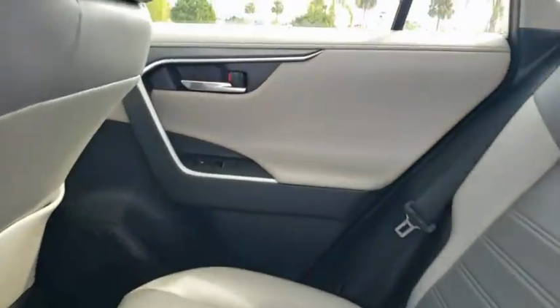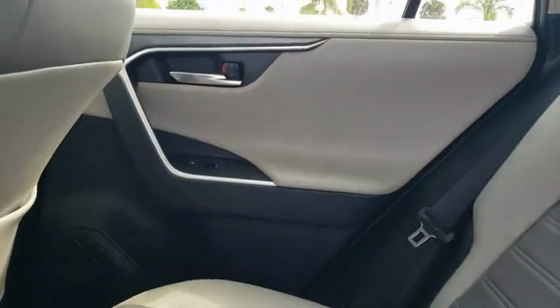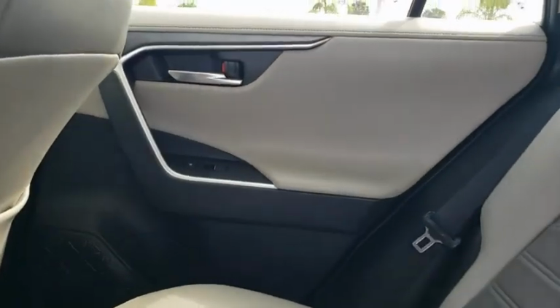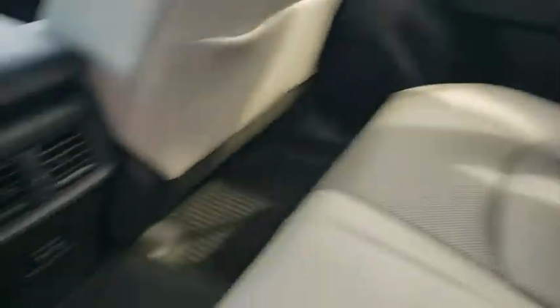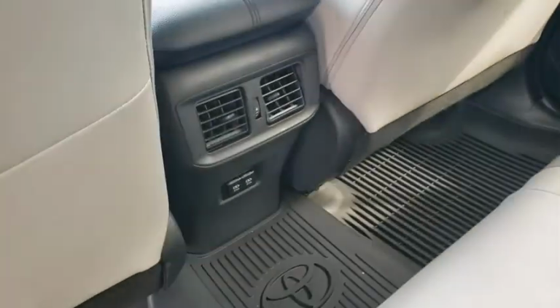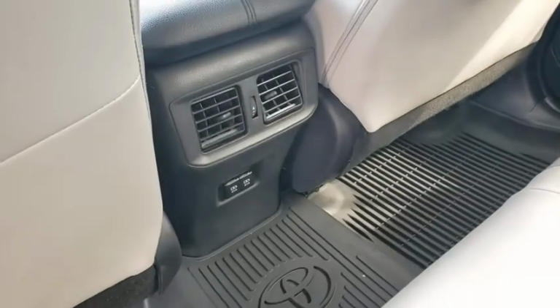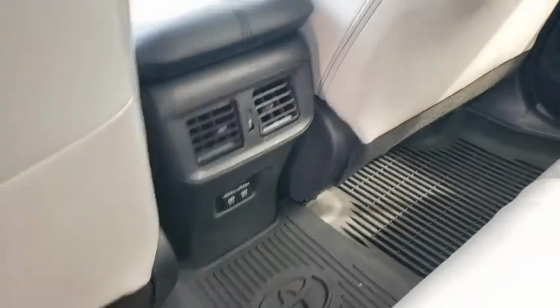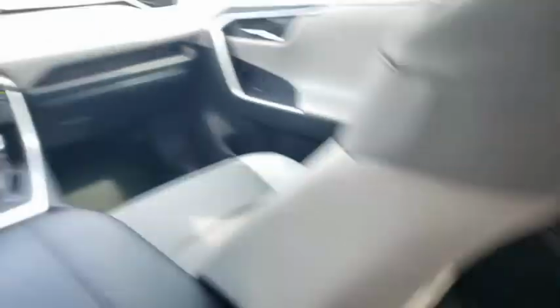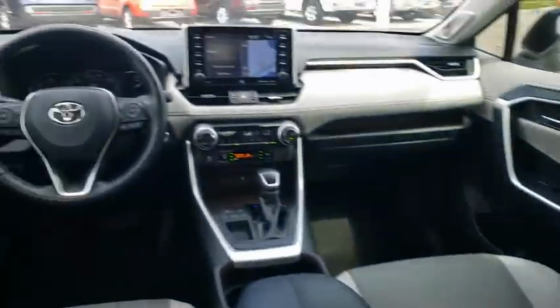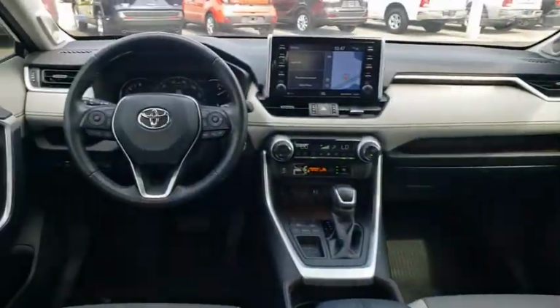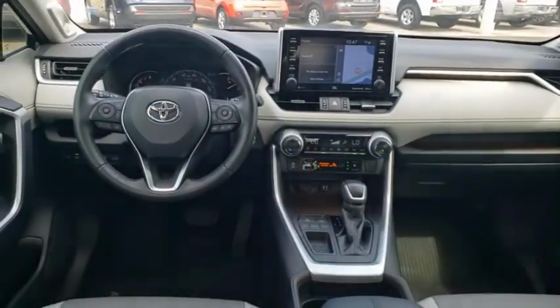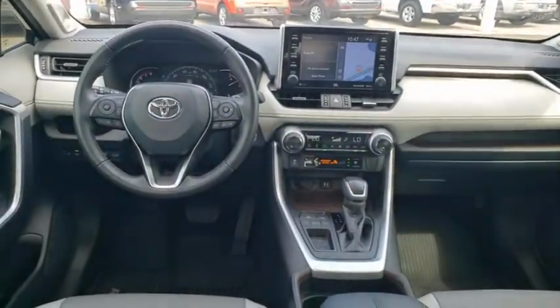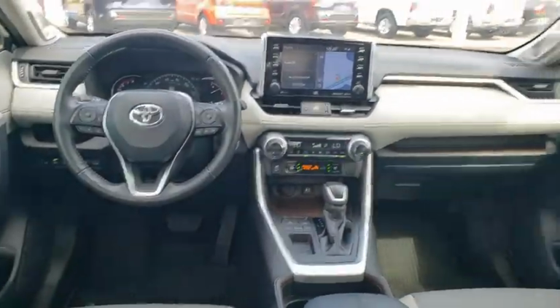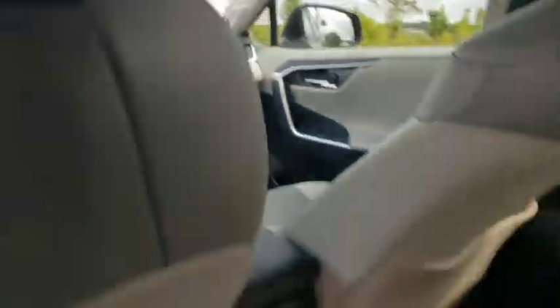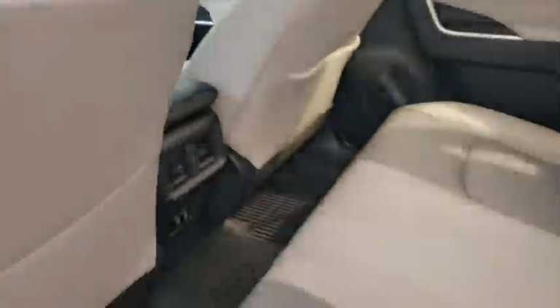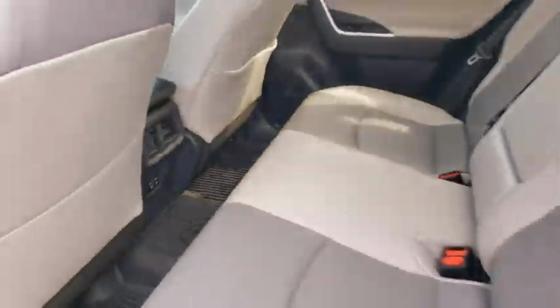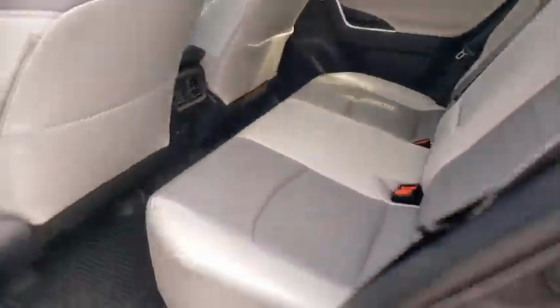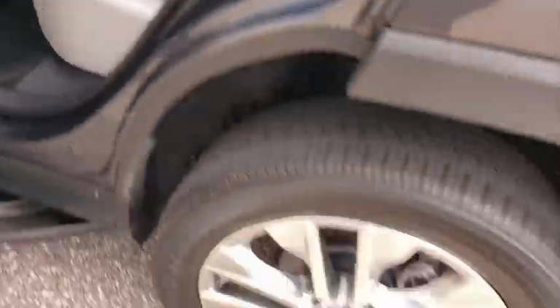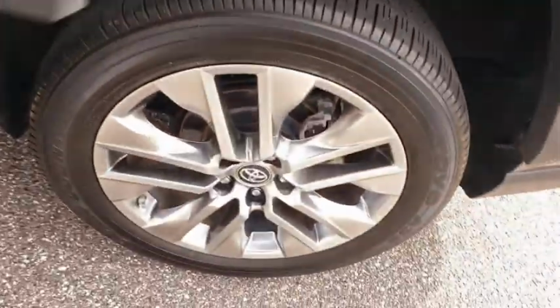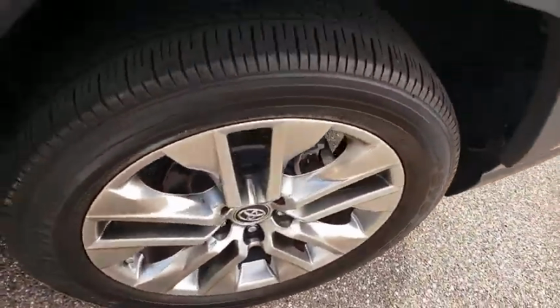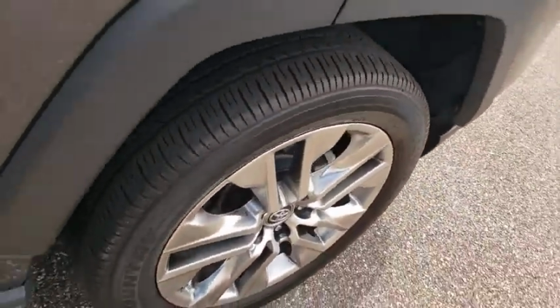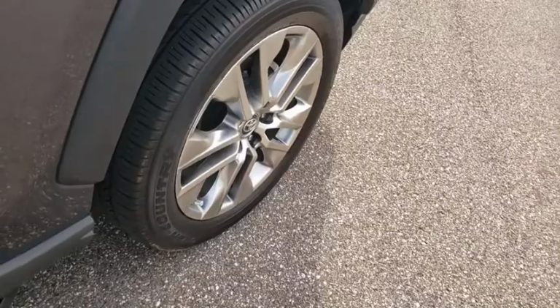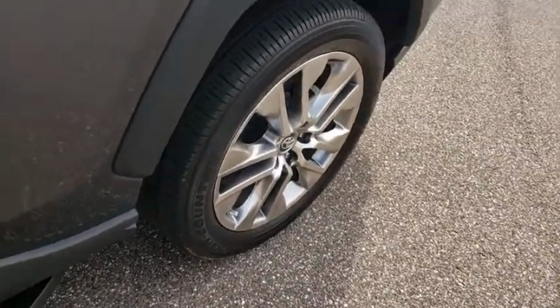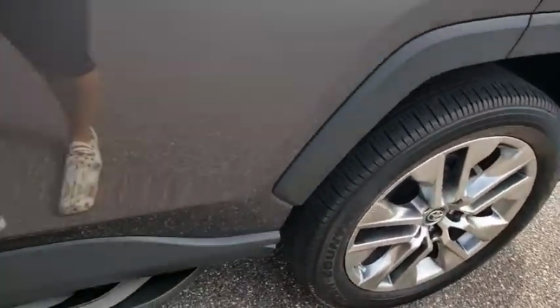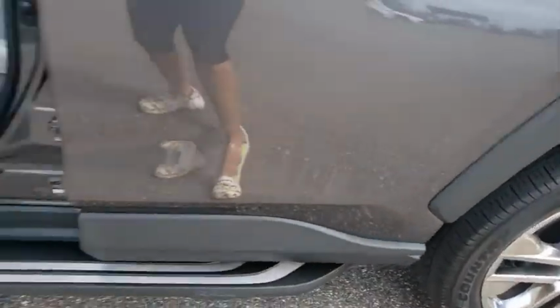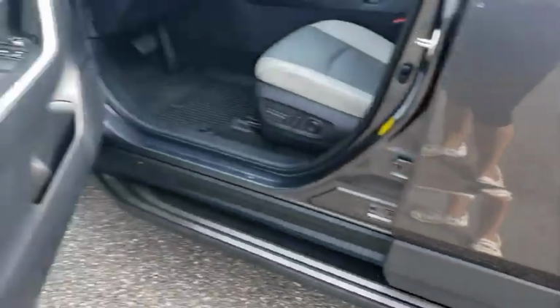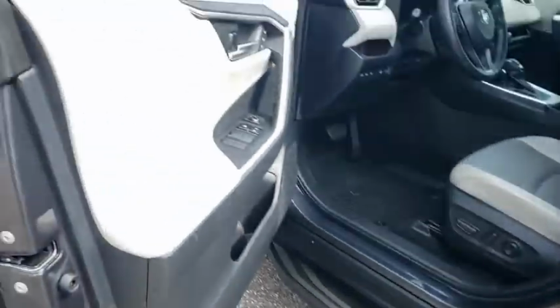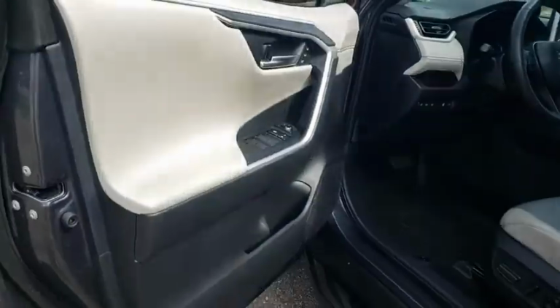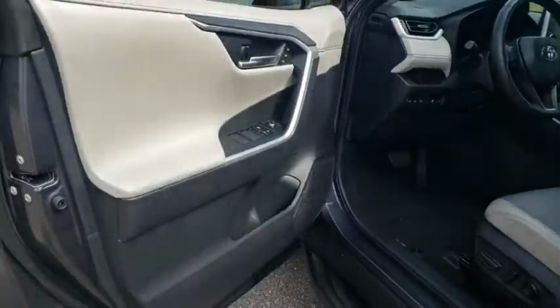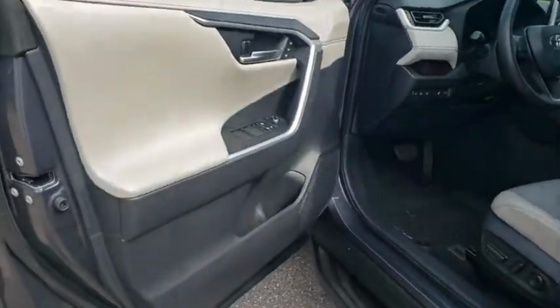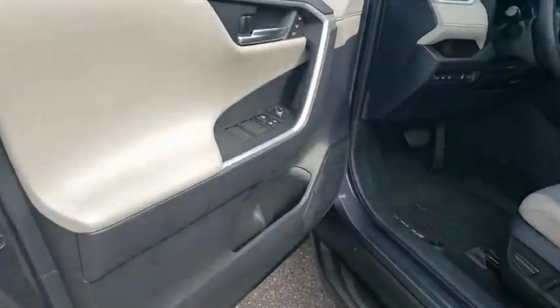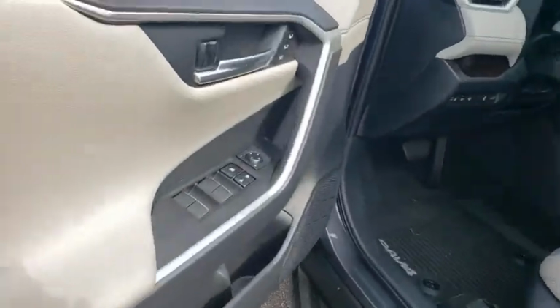Lane departure warning, navigation system, anti-lock braking system, power liftgate, leather-wrapped steering wheel, Bluetooth, adjustable steering wheel, power steering, auto-dimming rear-view mirror, keyless start.